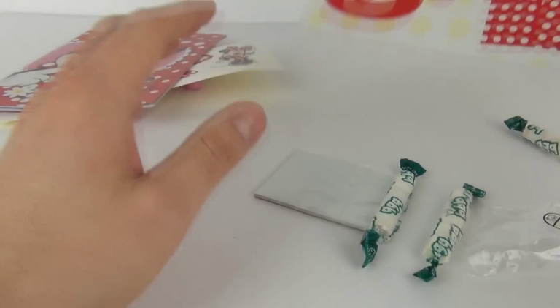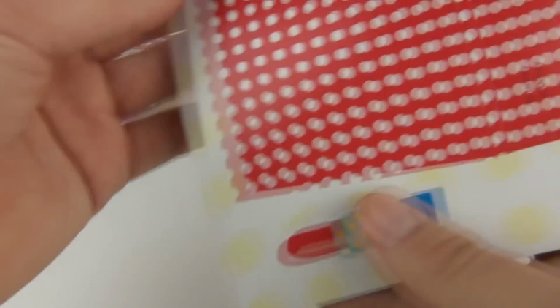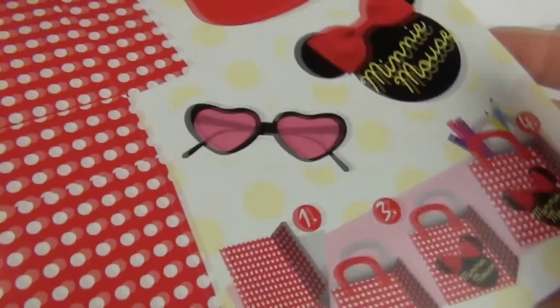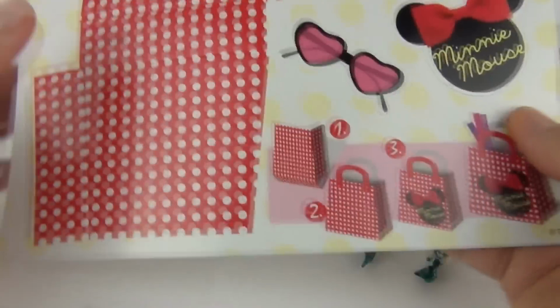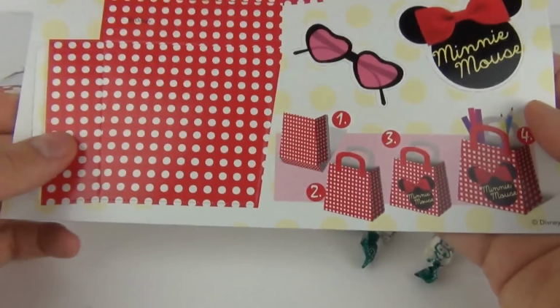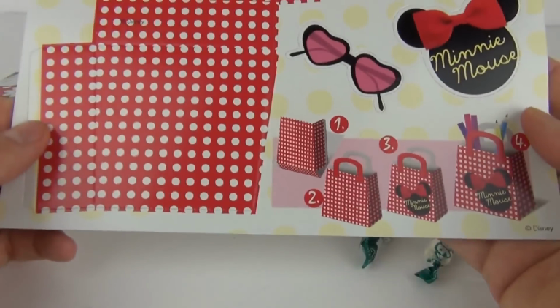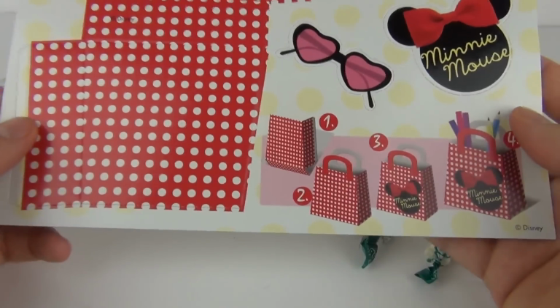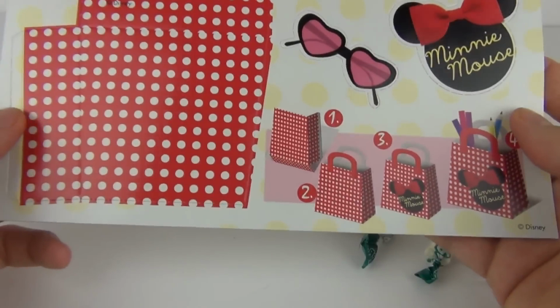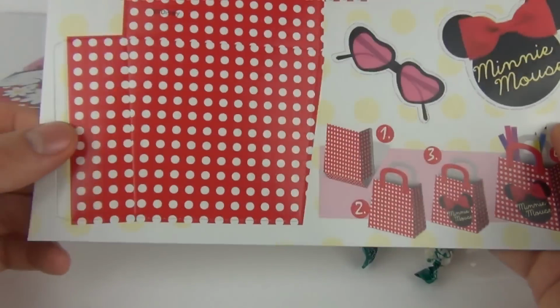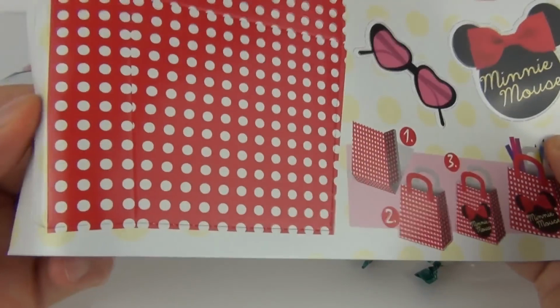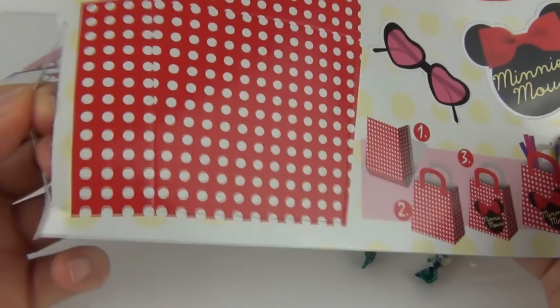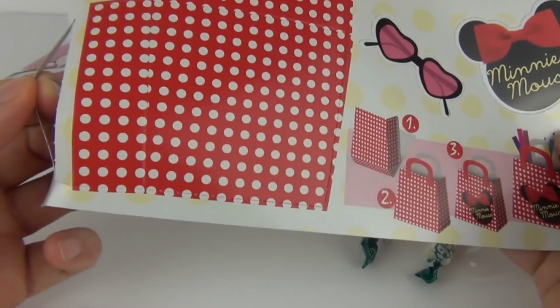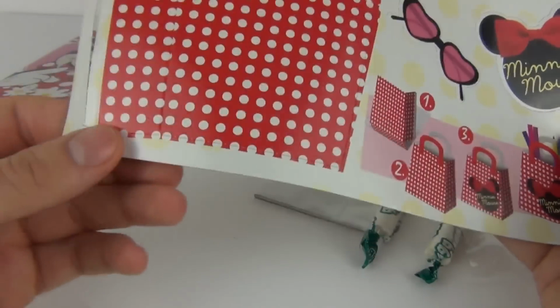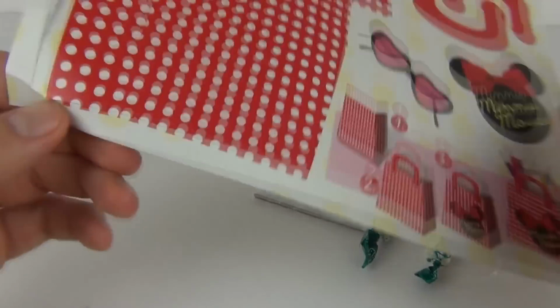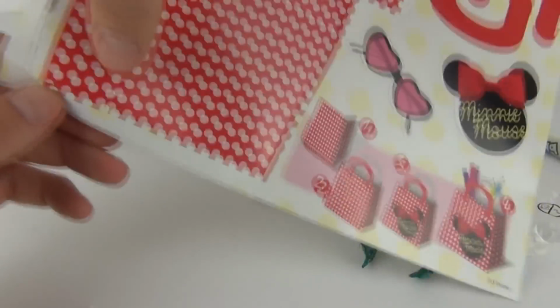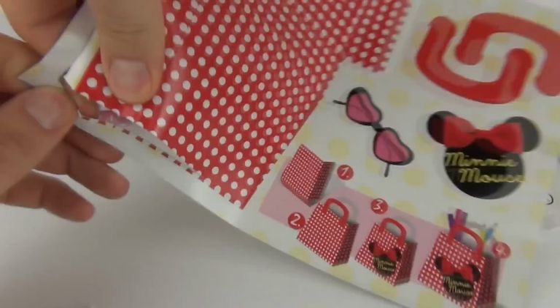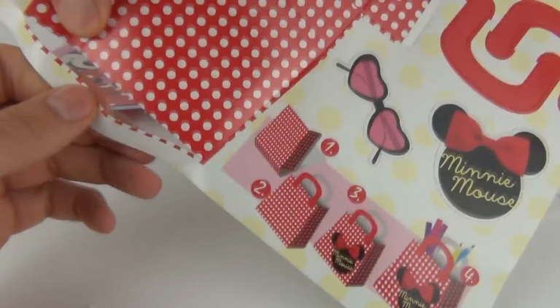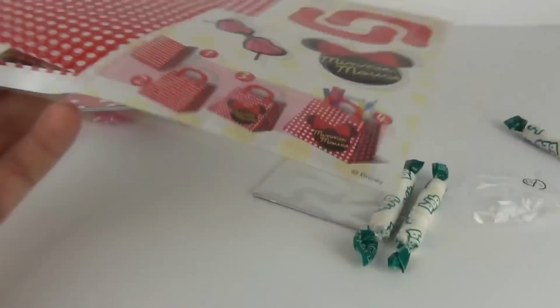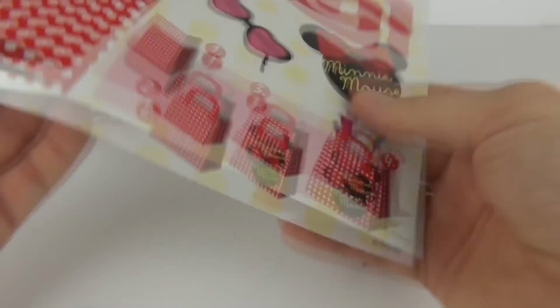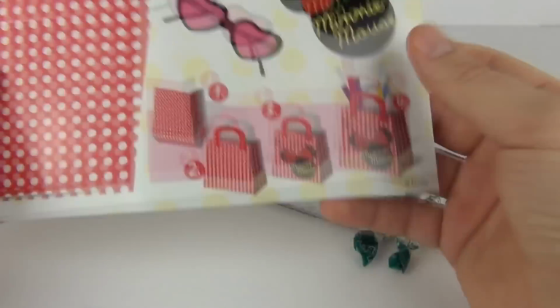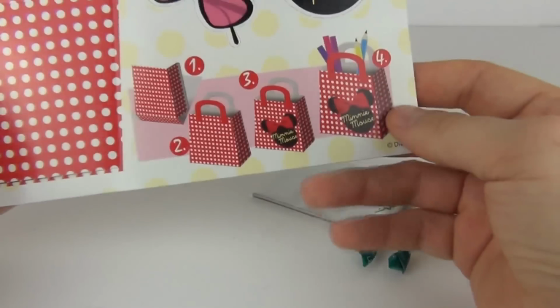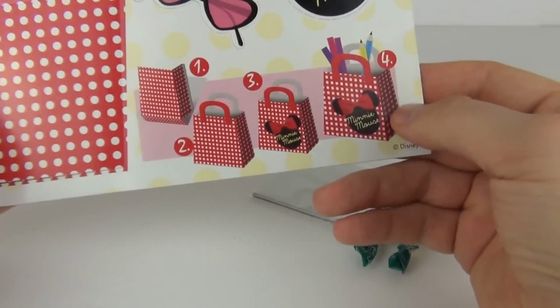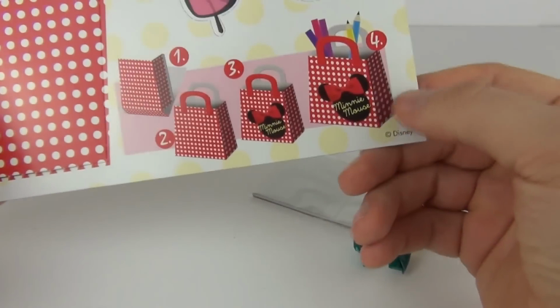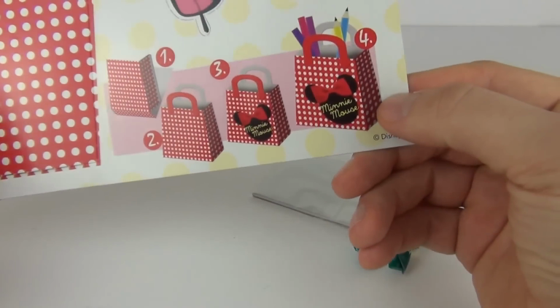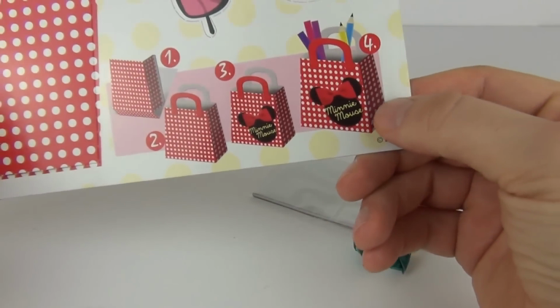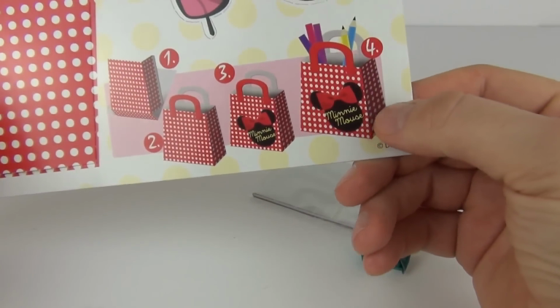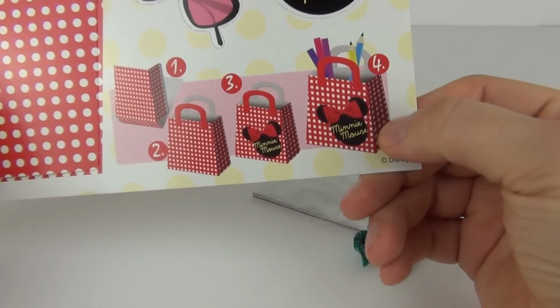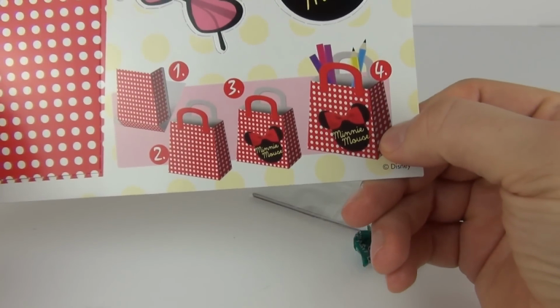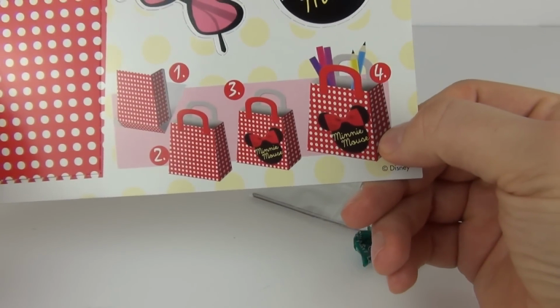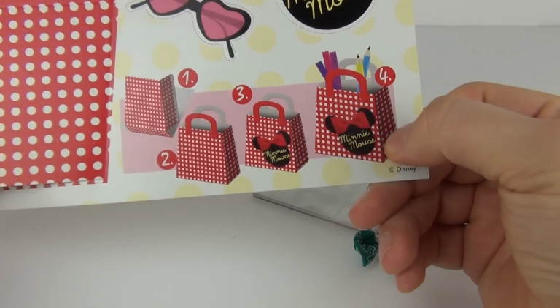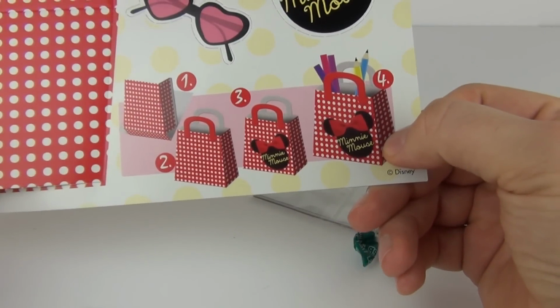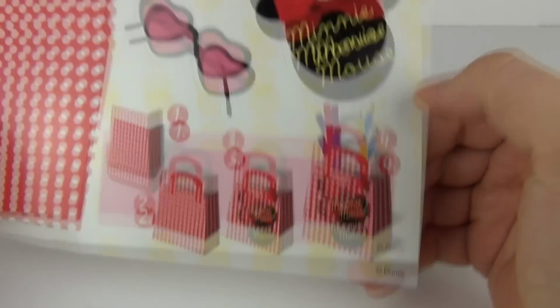We also get this sheet as well which you can pop out — all these pieces will come out, and then you can fold them together to make that bag, as it is showing you there. You have all the pieces with which to do that.